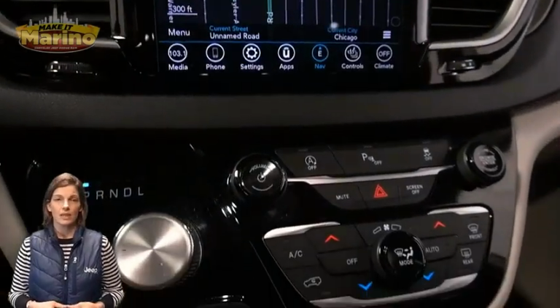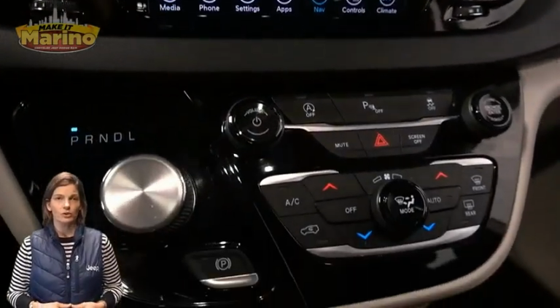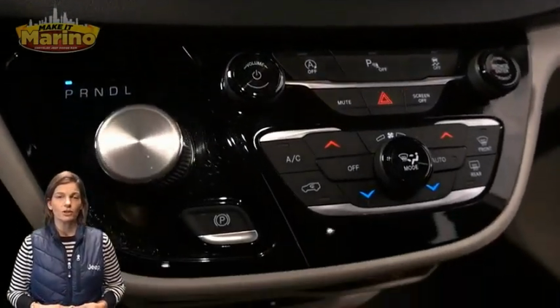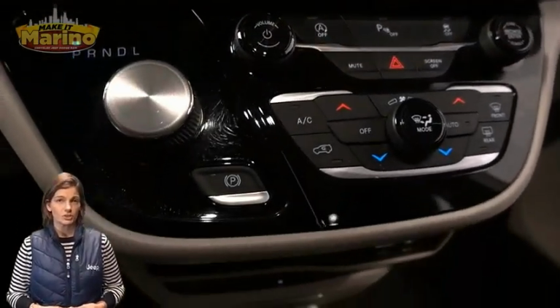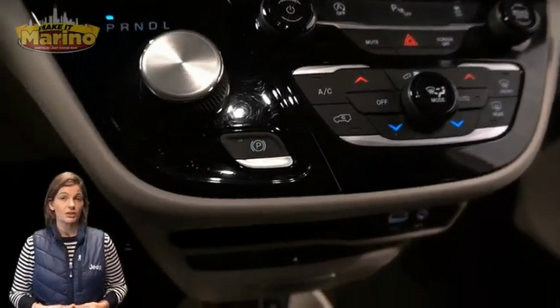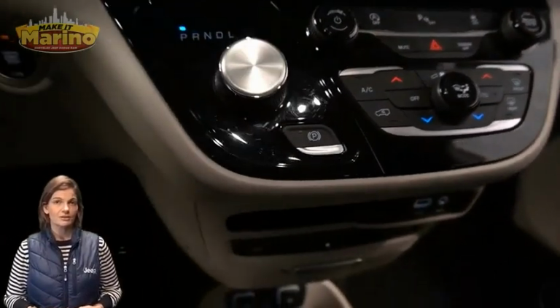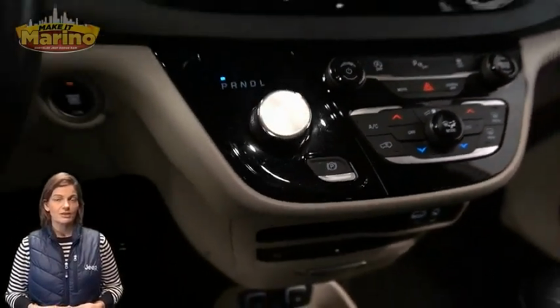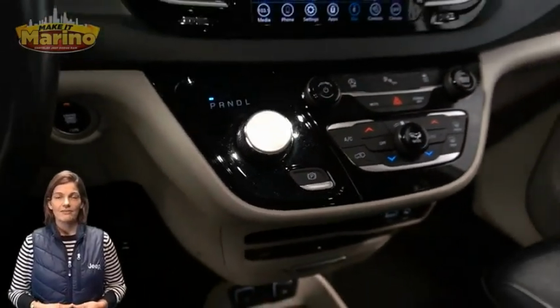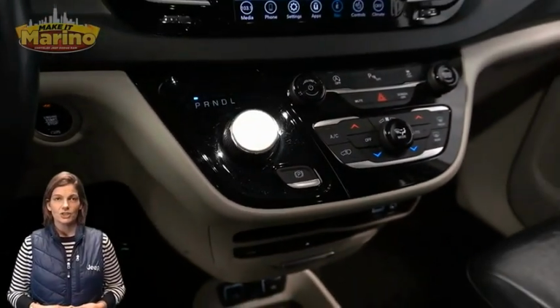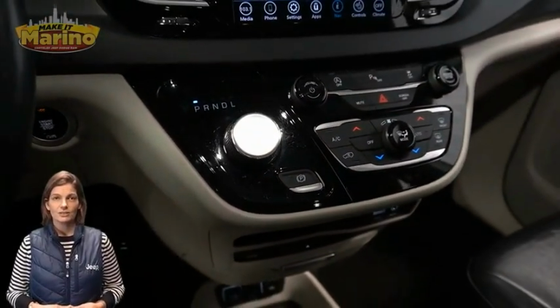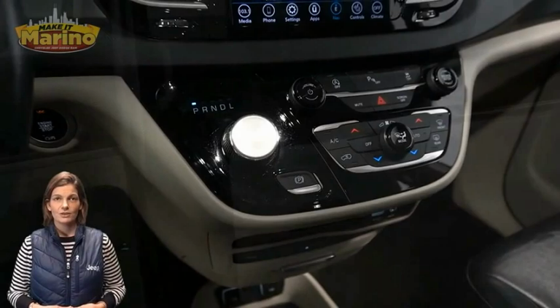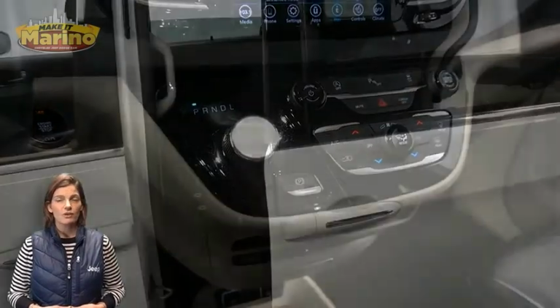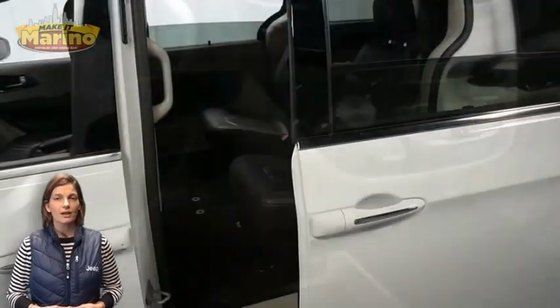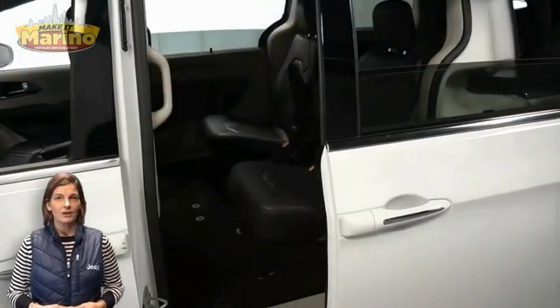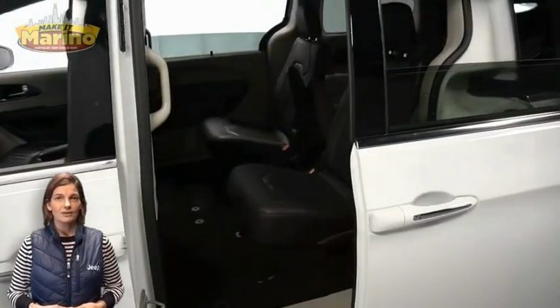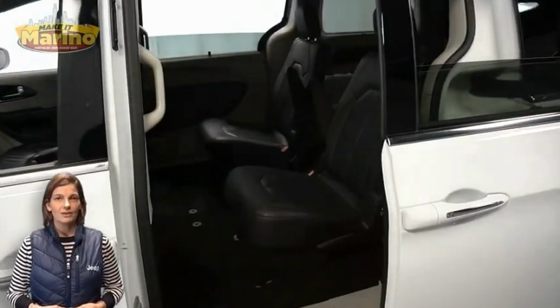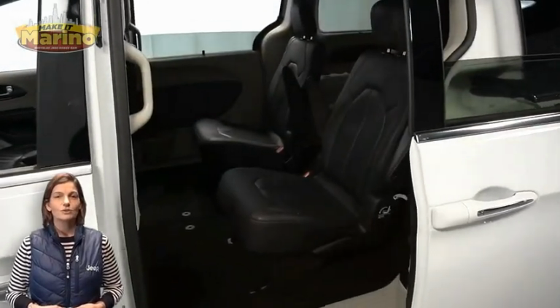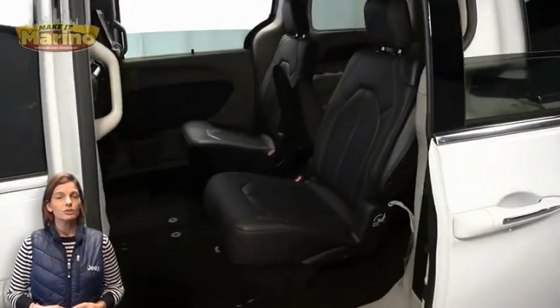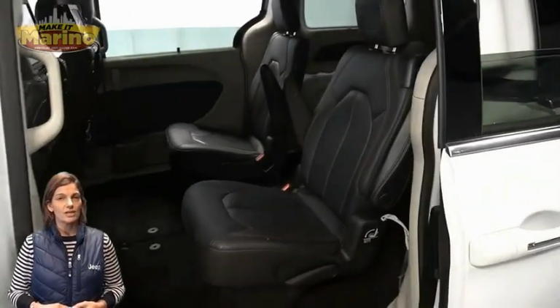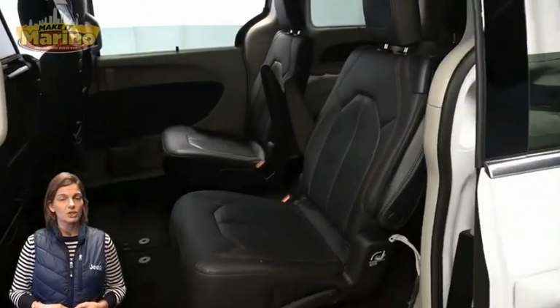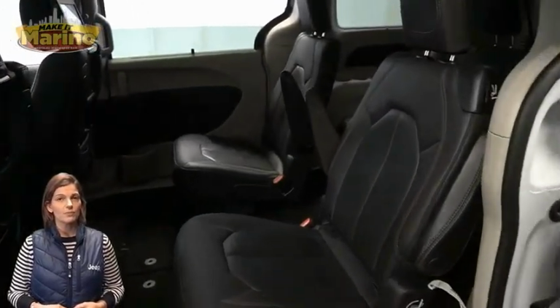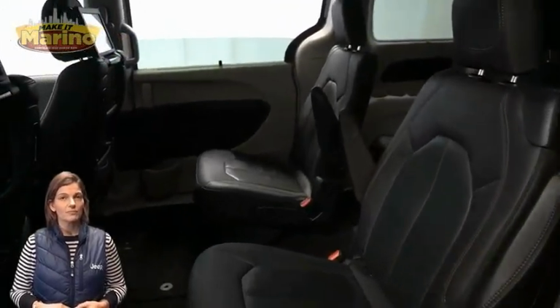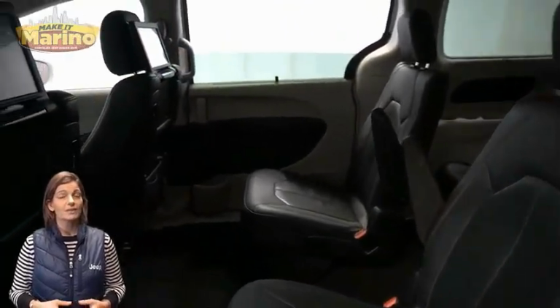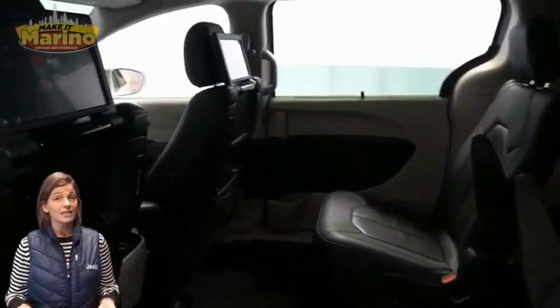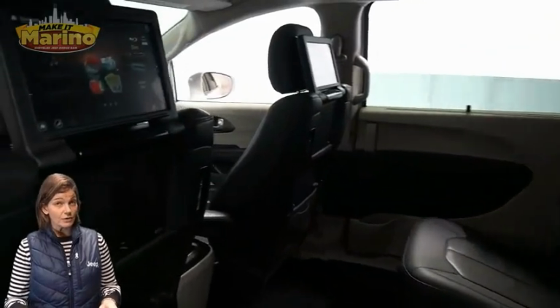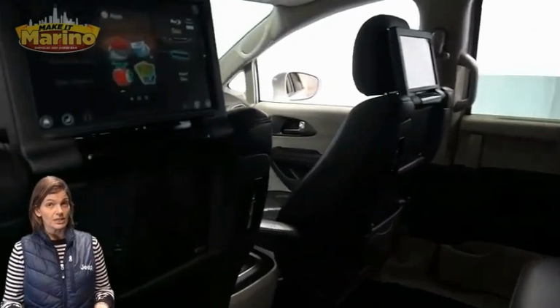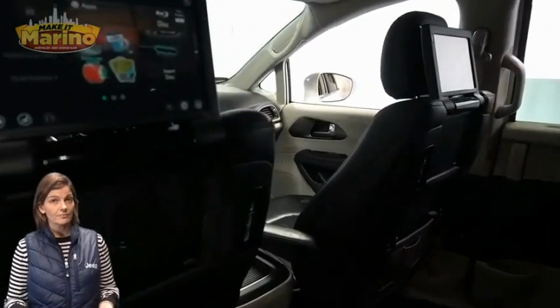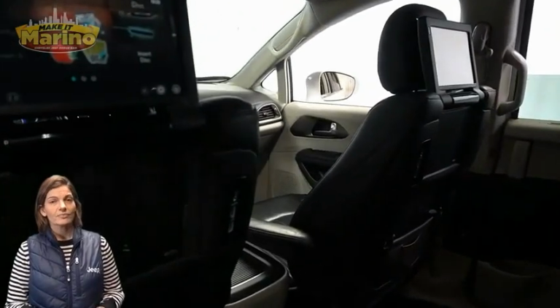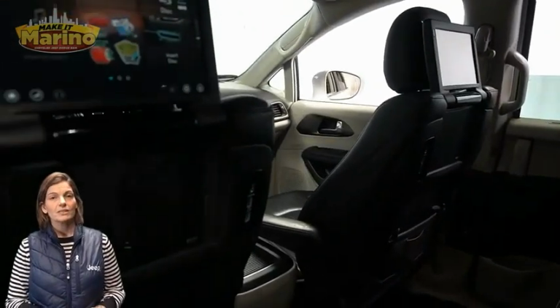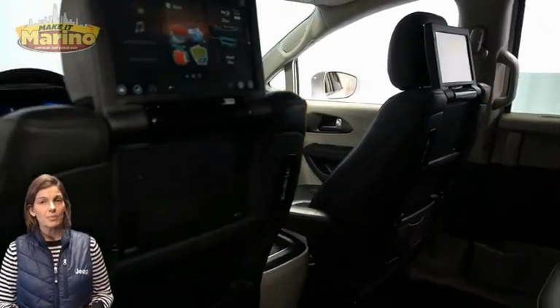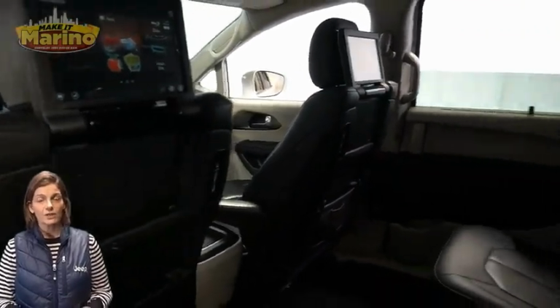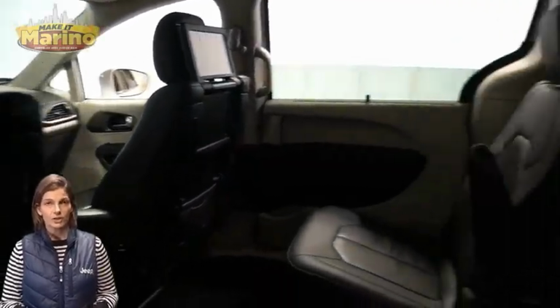8.4-inch touchscreen, navigation, rear backup camera, dual-zone temperature control, heated second-row seating, and seat-back video screens.